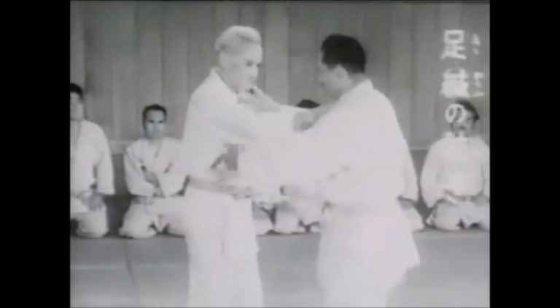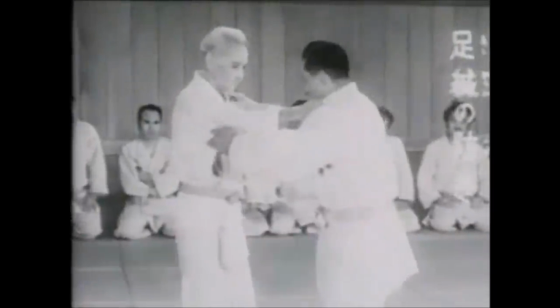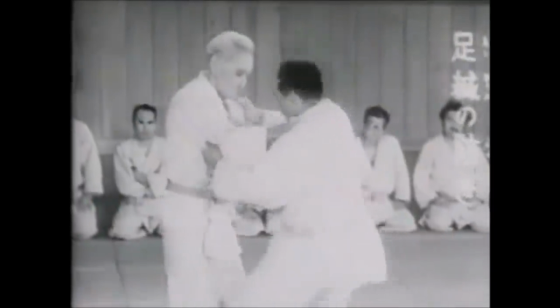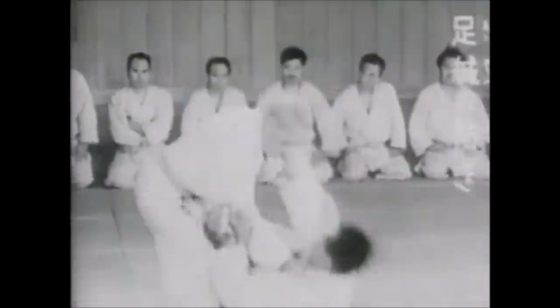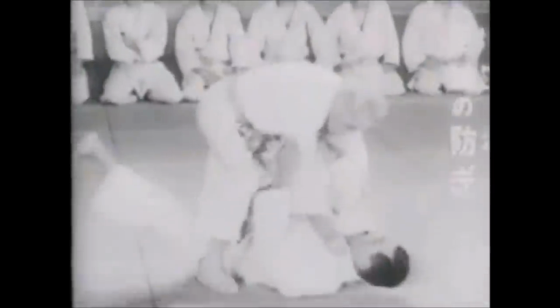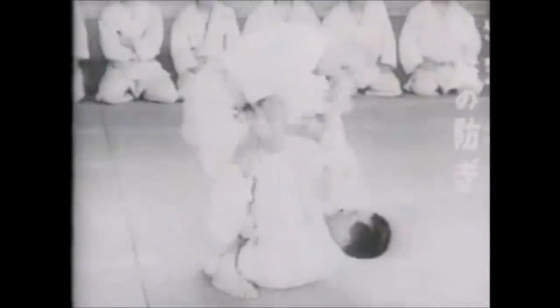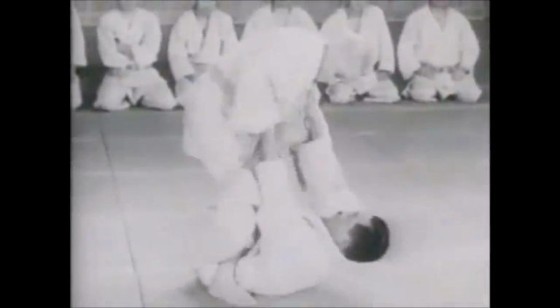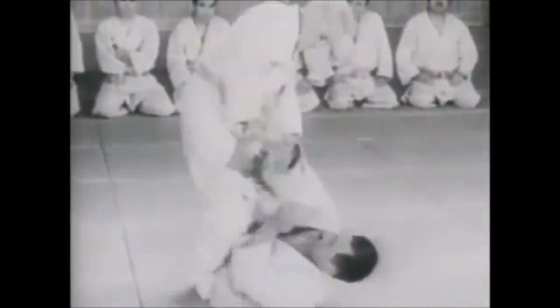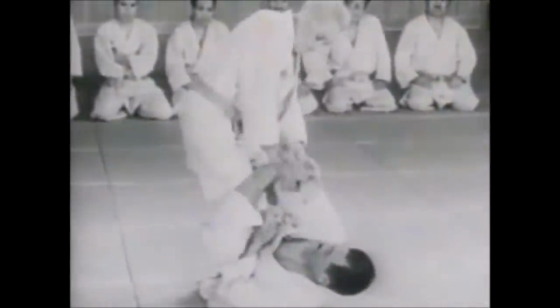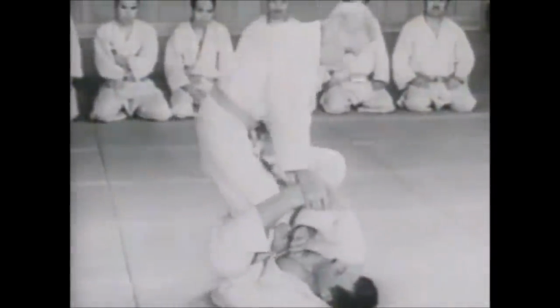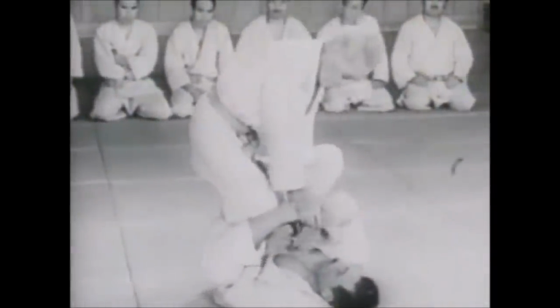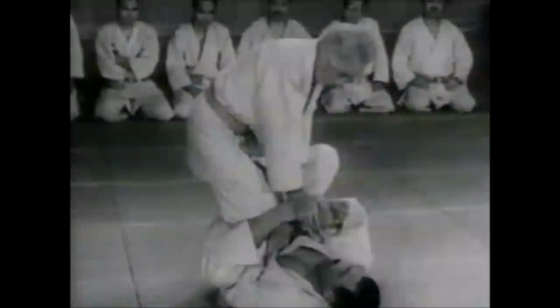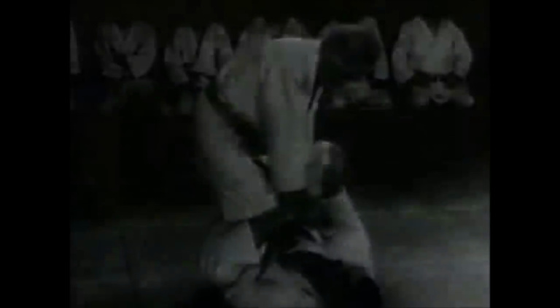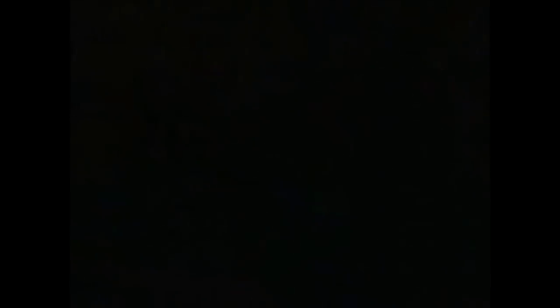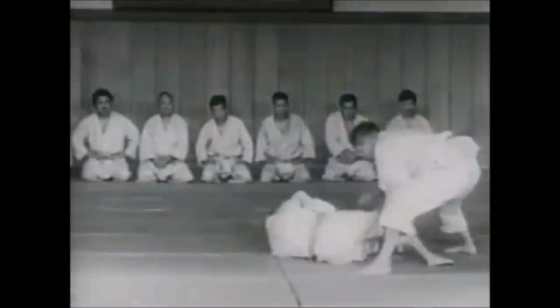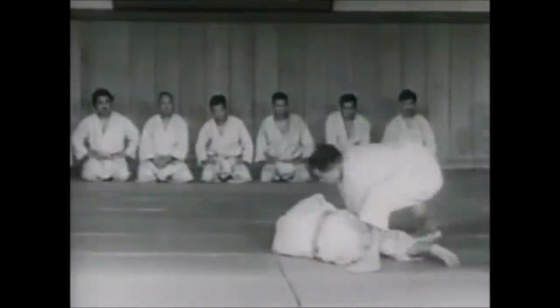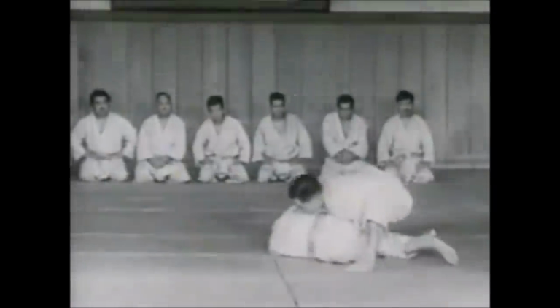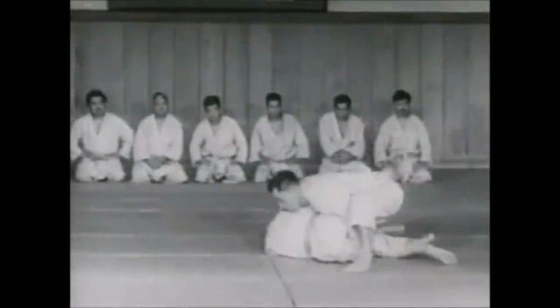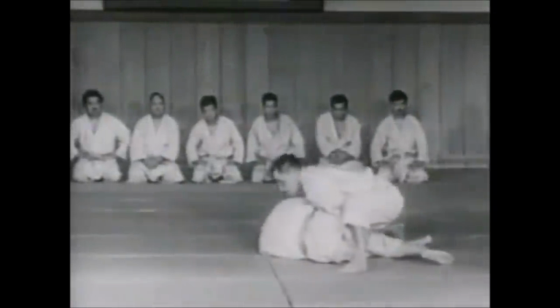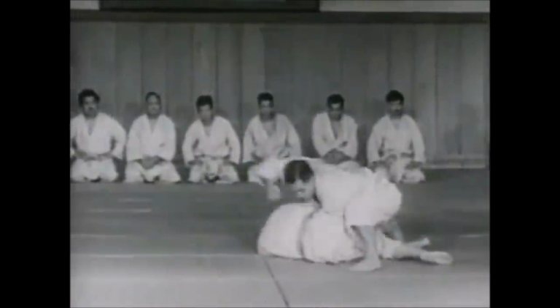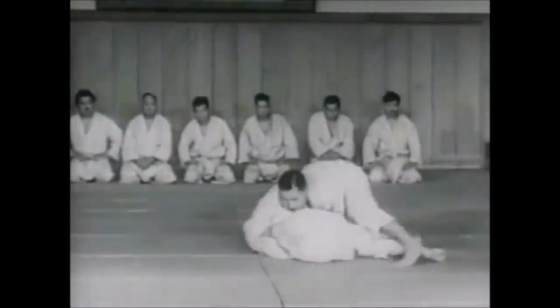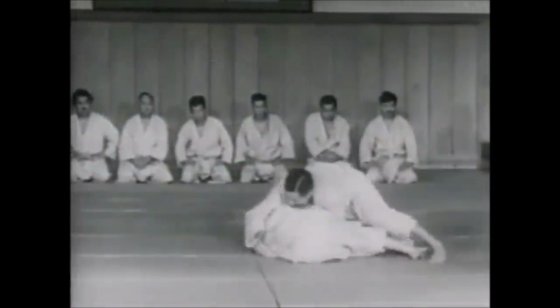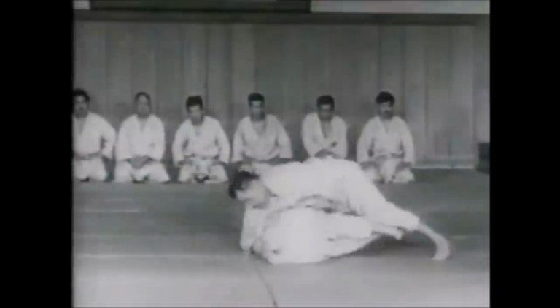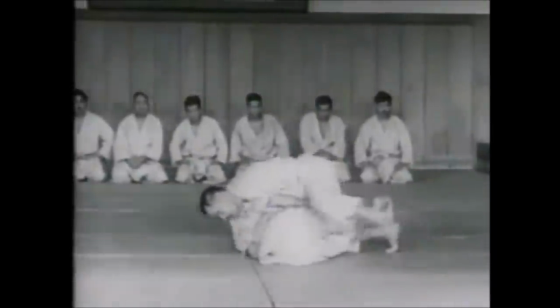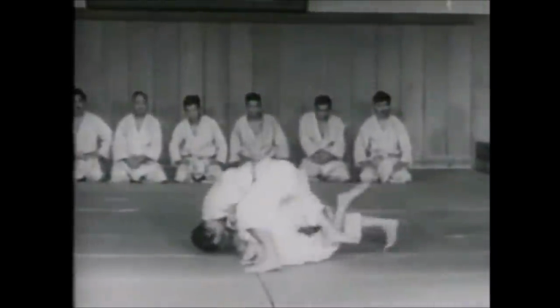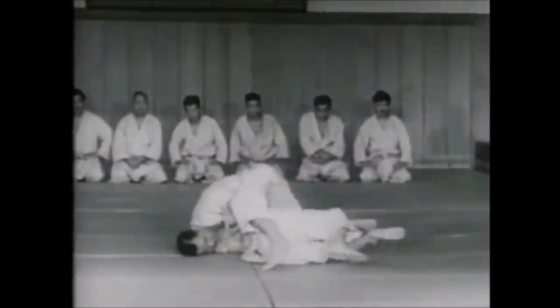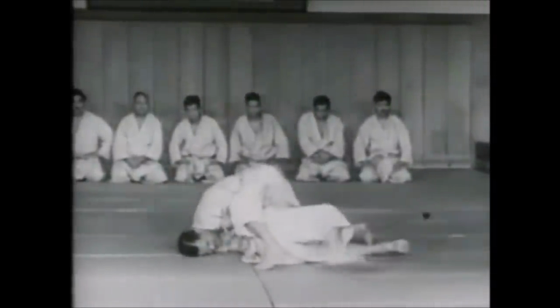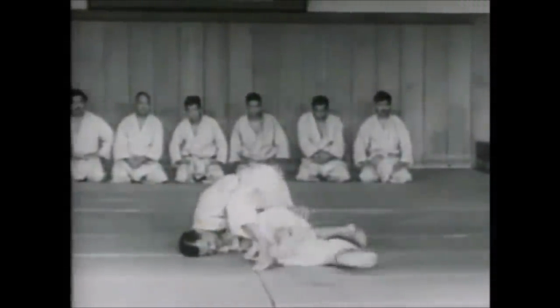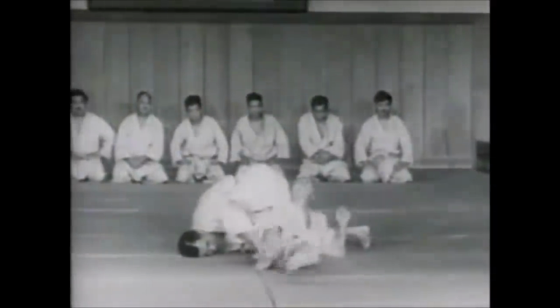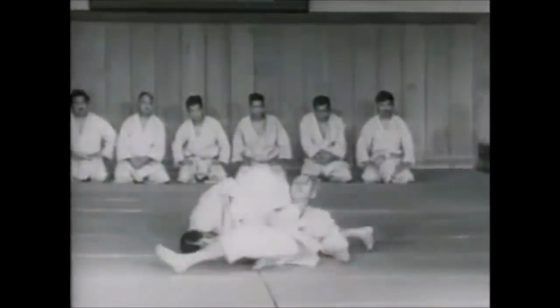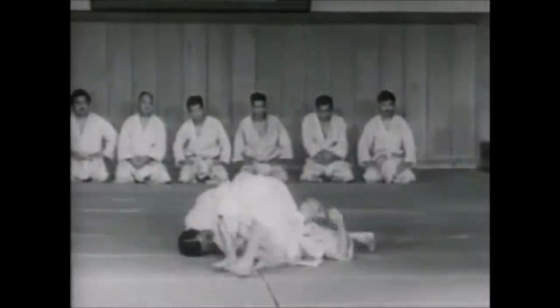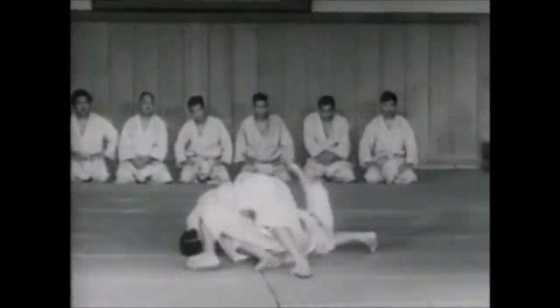When I say lost — now we have leg locks like the heel hooks, the straight ankle locks, toe holds, knee bars, calf slices. They are still being used in competitions, not in judo competitions, but they are somewhat preserved.